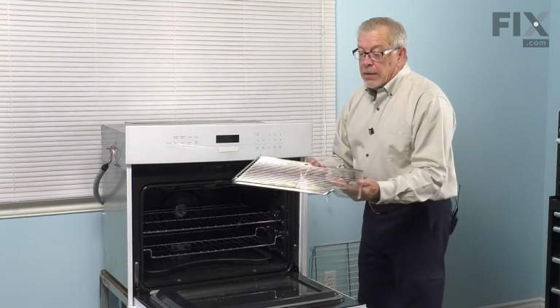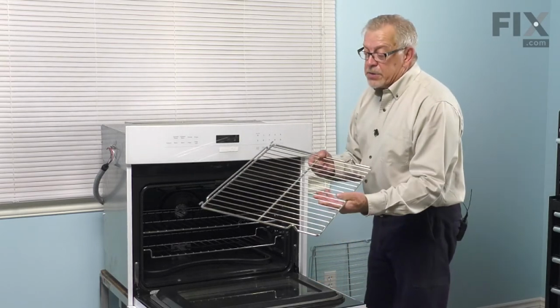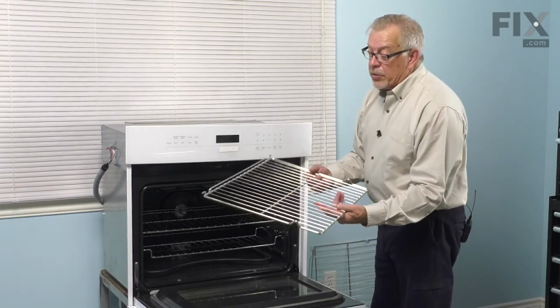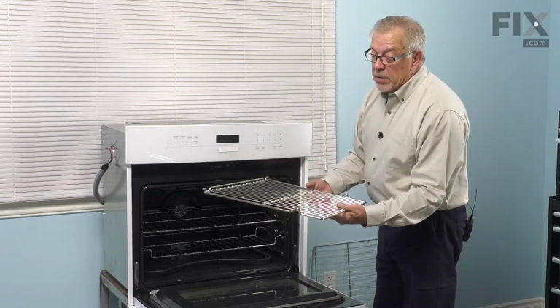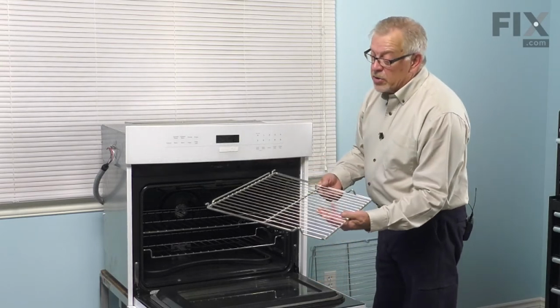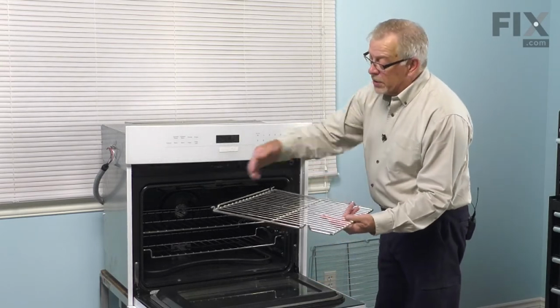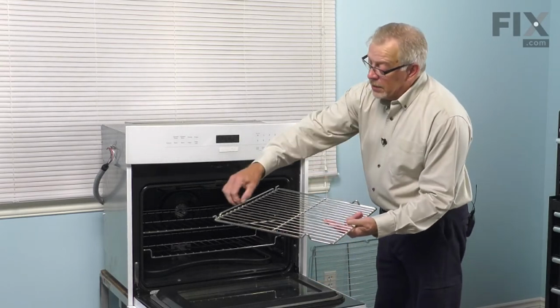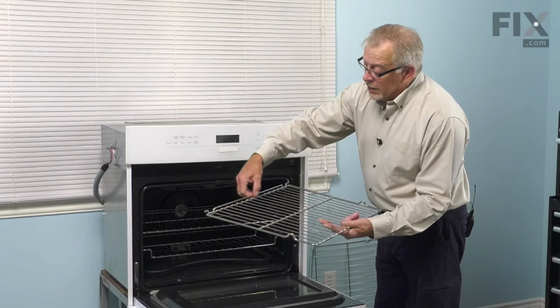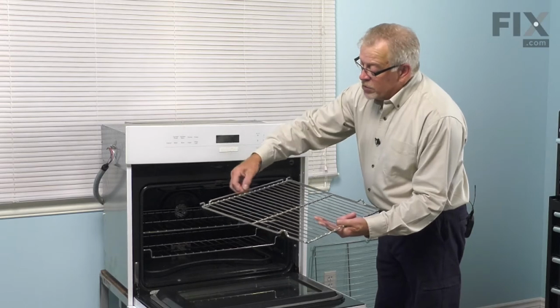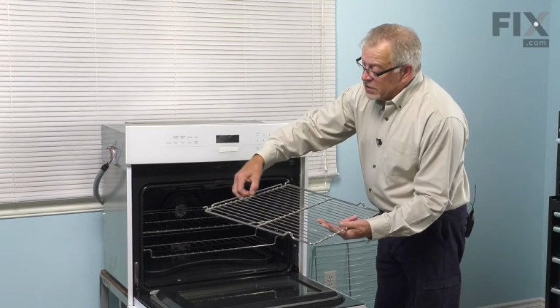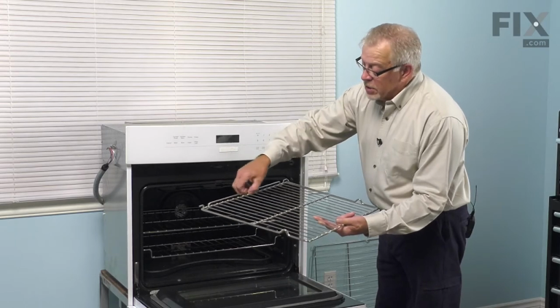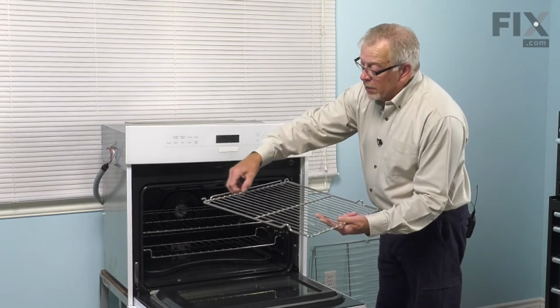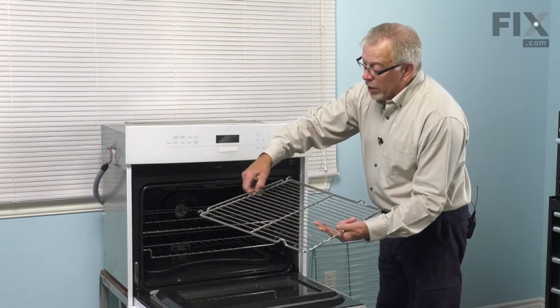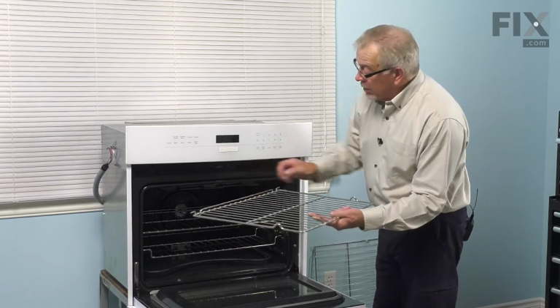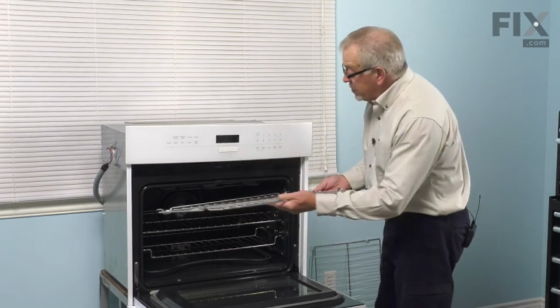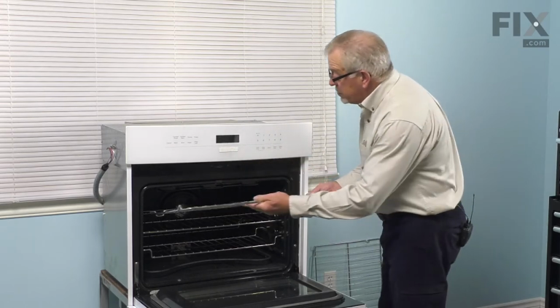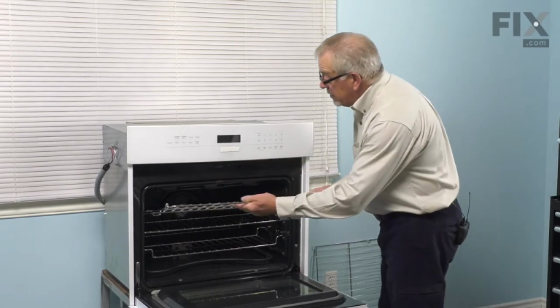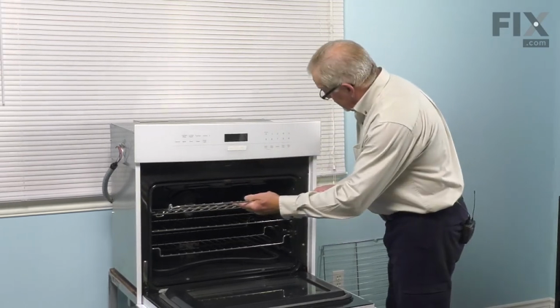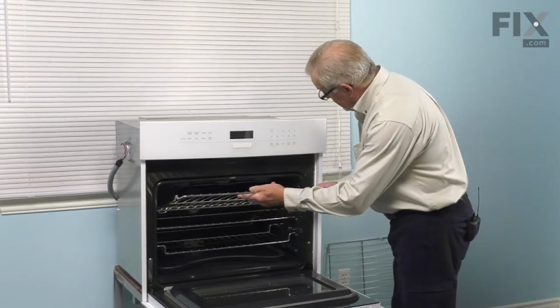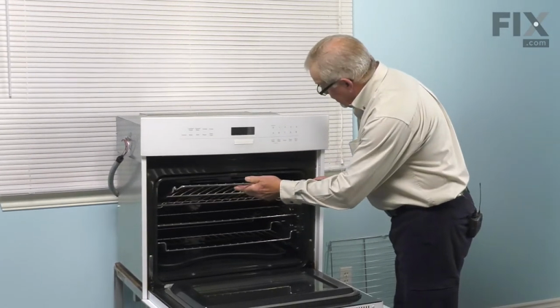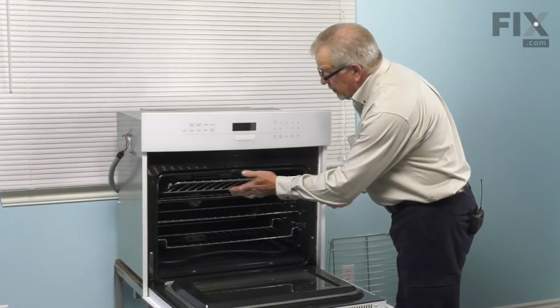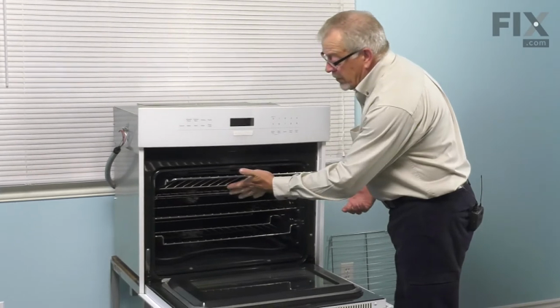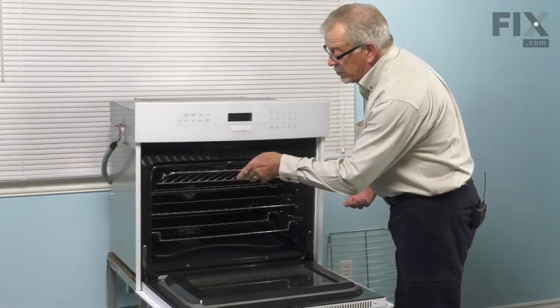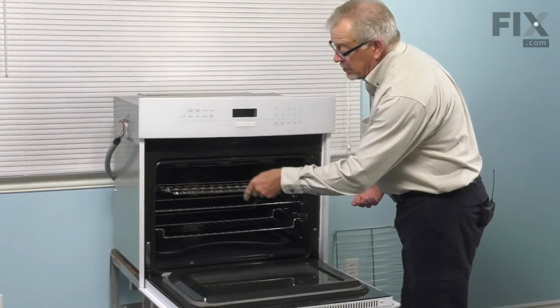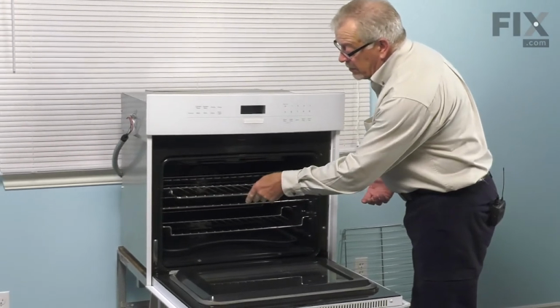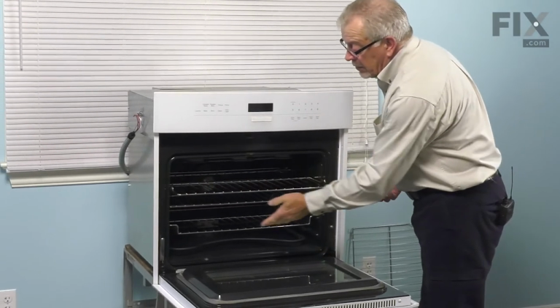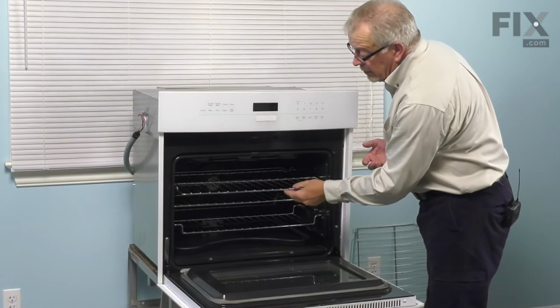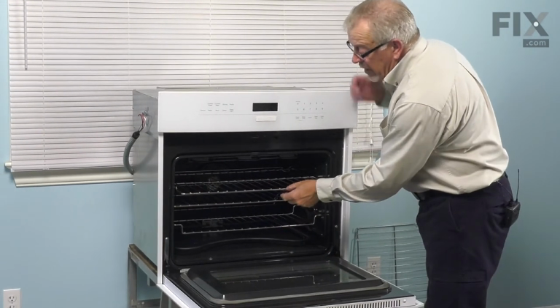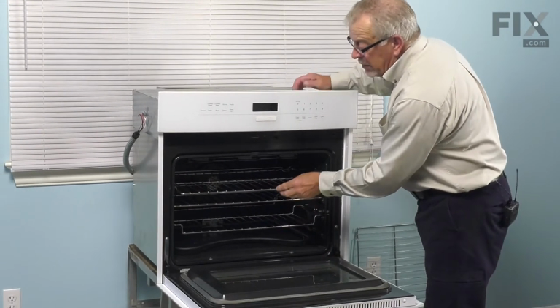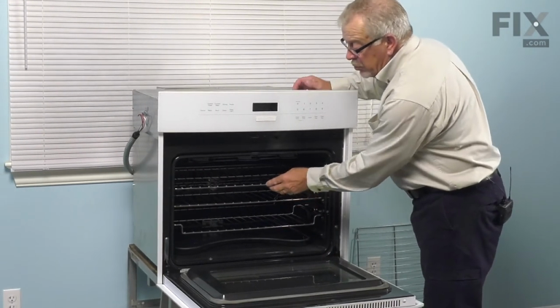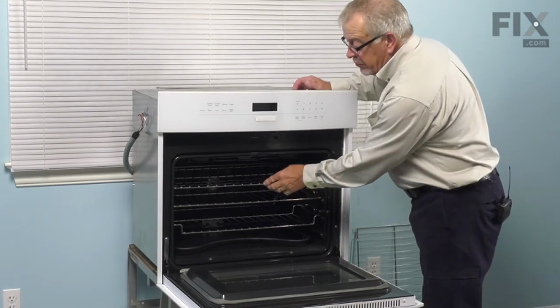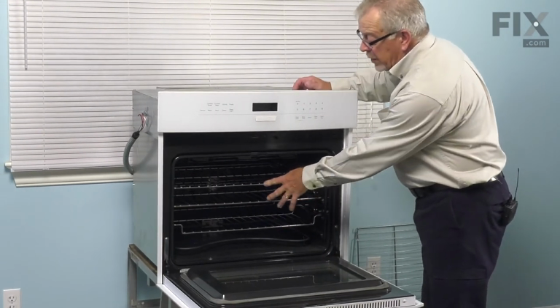Now, to install a new one, make sure that the portion that has the stop rail on it goes in first, tilt it until it goes halfway in and put it in the rest of the way.